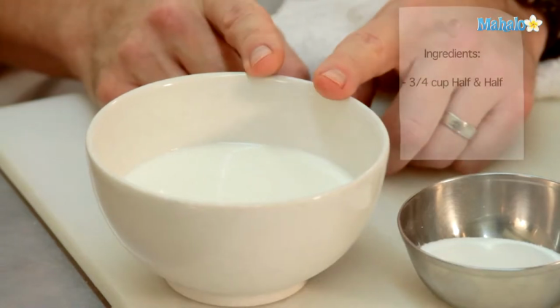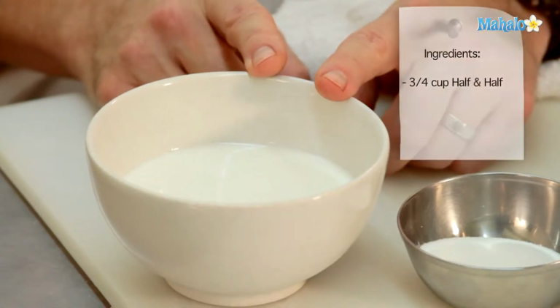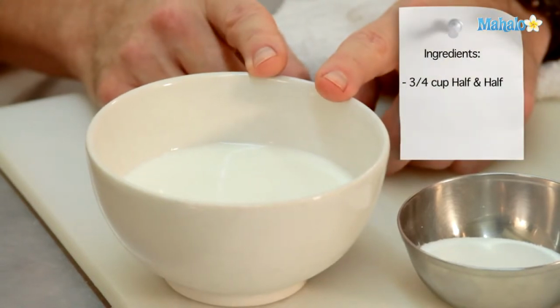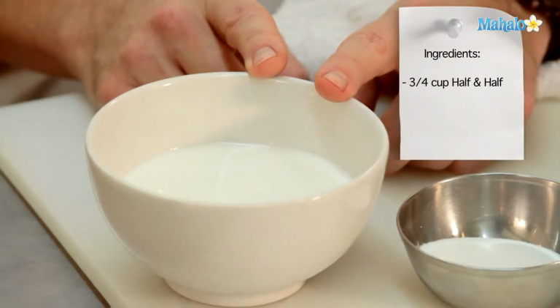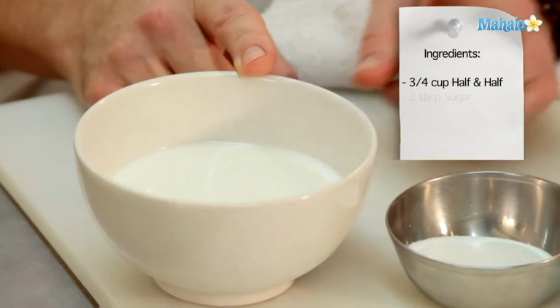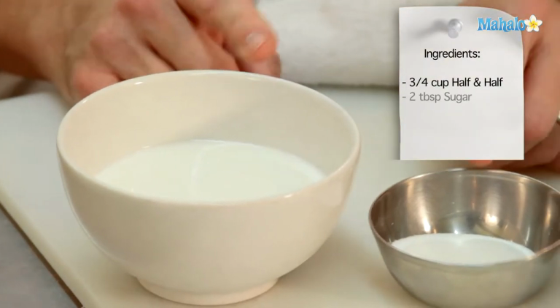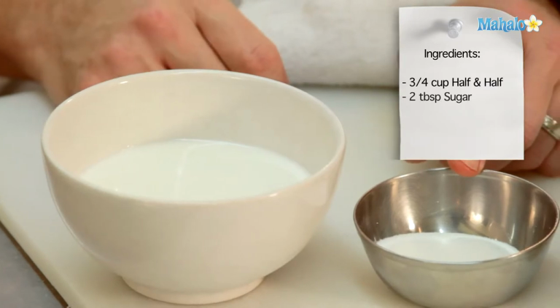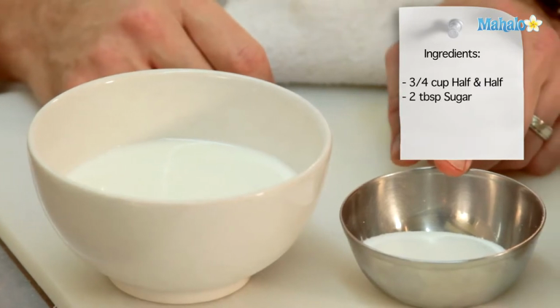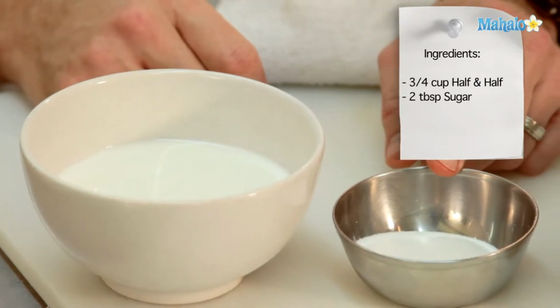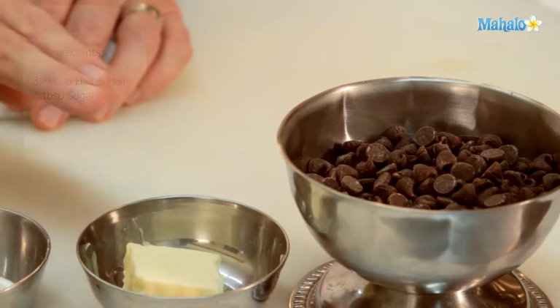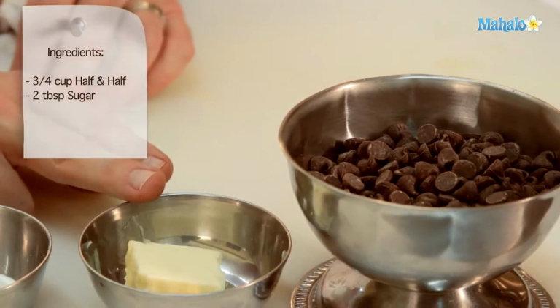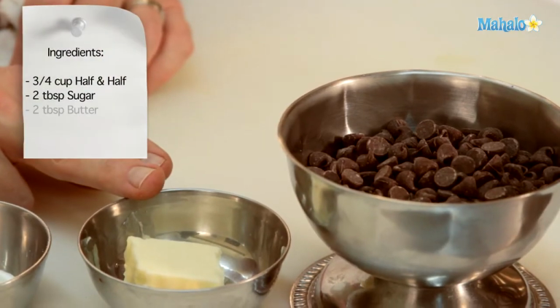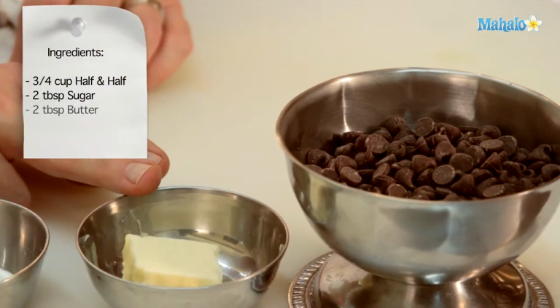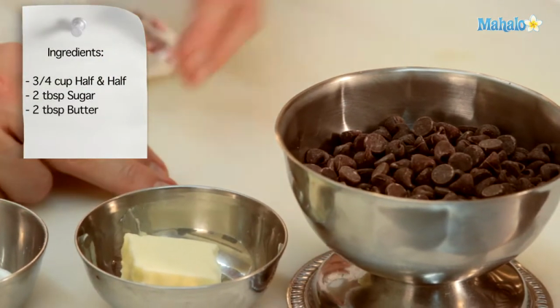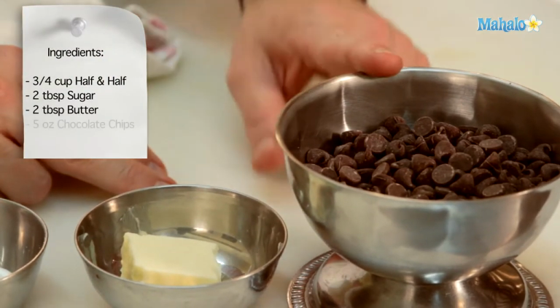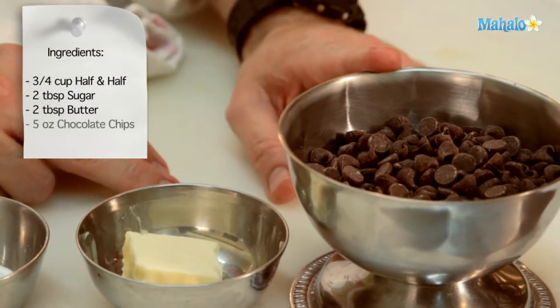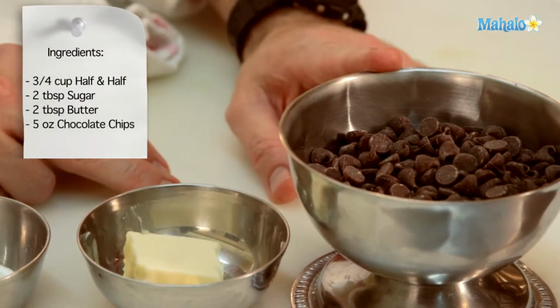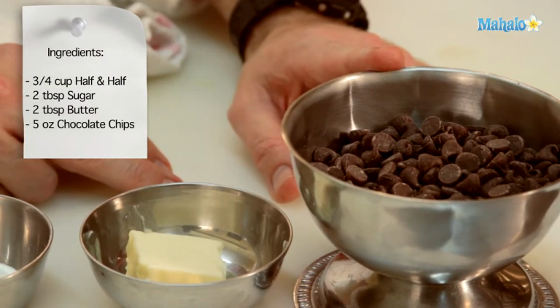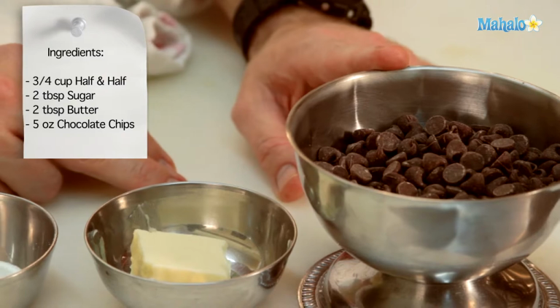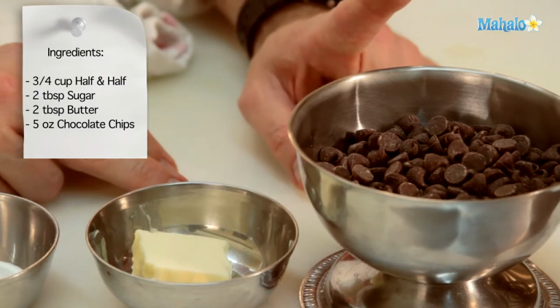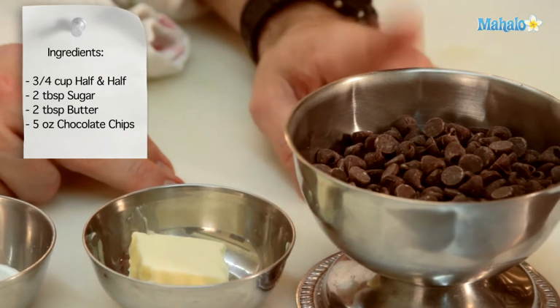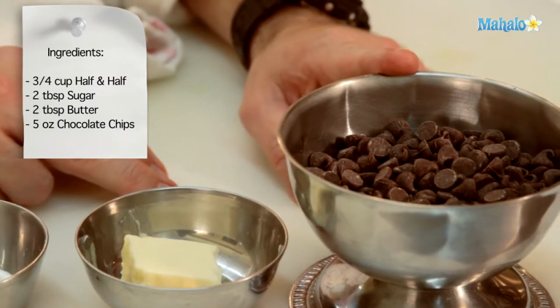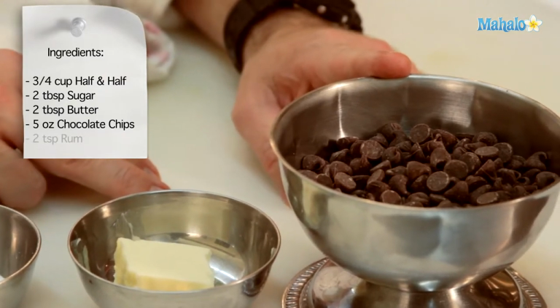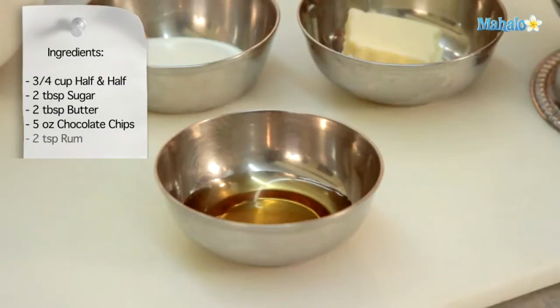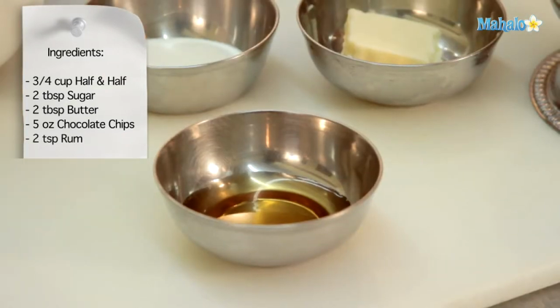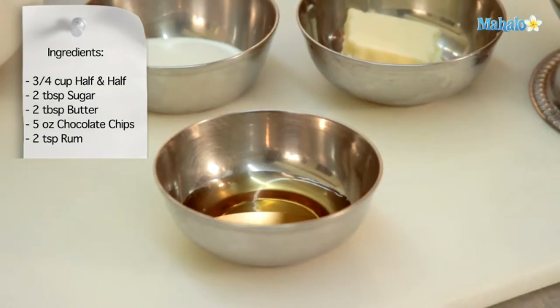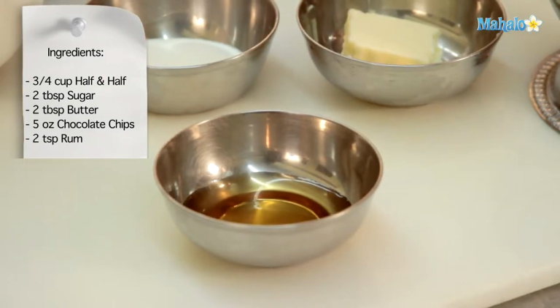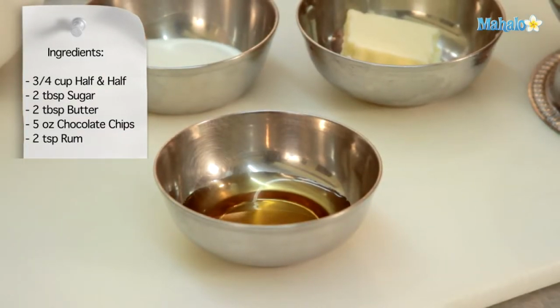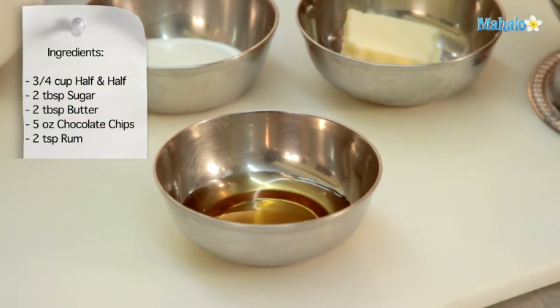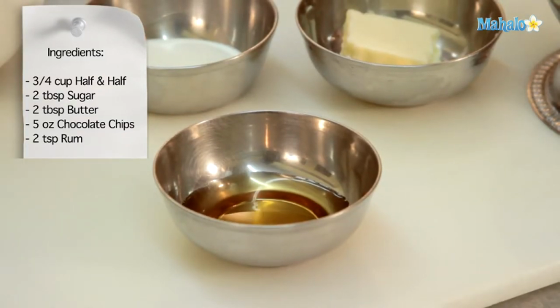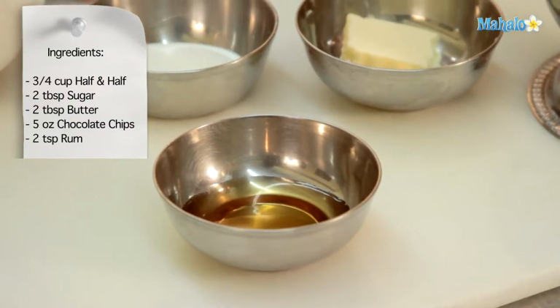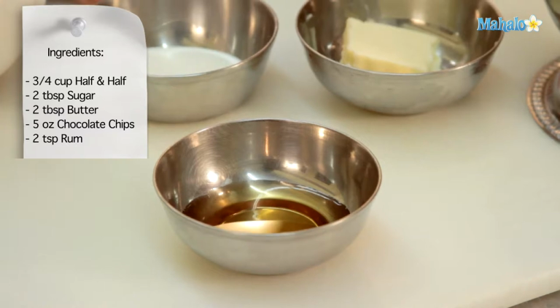We will need 3 quarters of a cup of half and half, 2 tablespoons of sugar, 2 tablespoons of butter, 5 ounces of semi-sweet chocolate chips, and 2 tablespoons of rum. You could use a very expensive rum if you so choose.